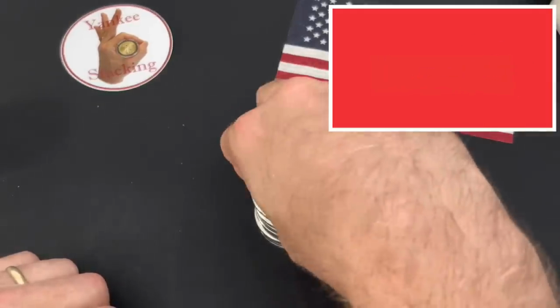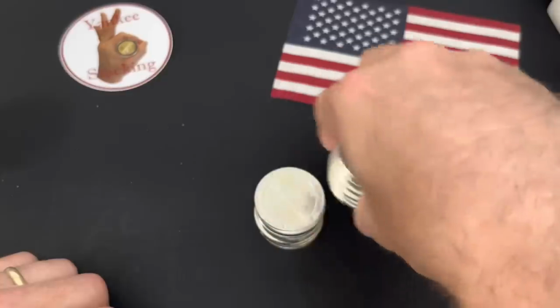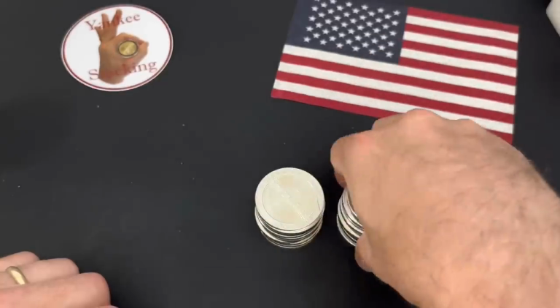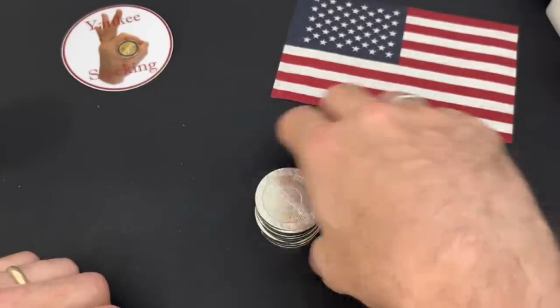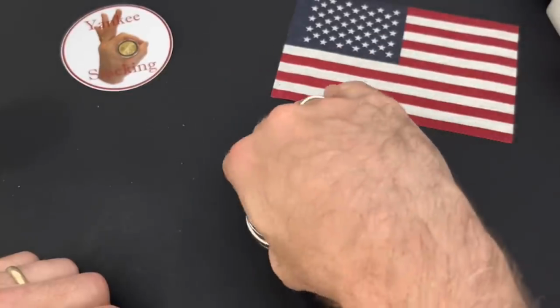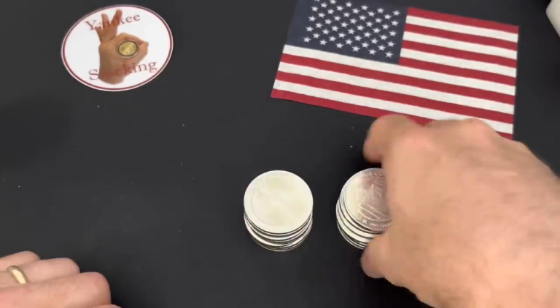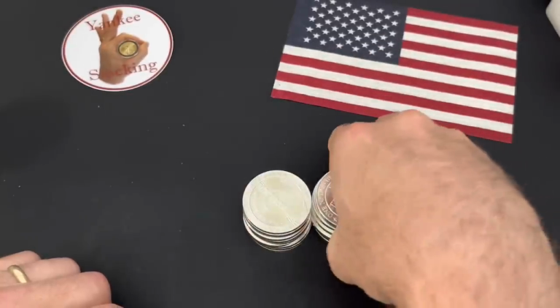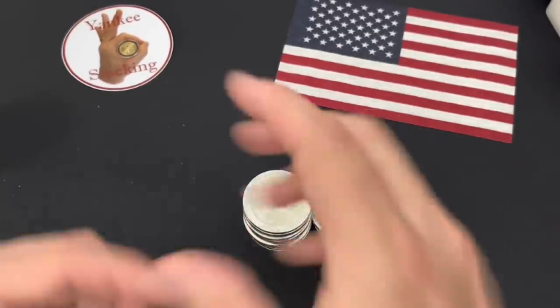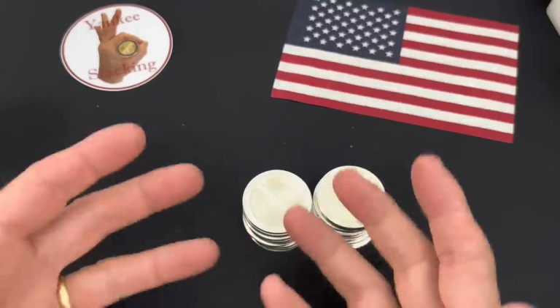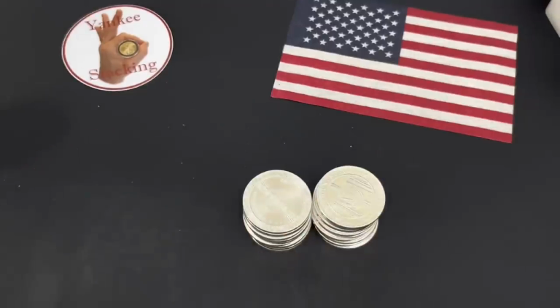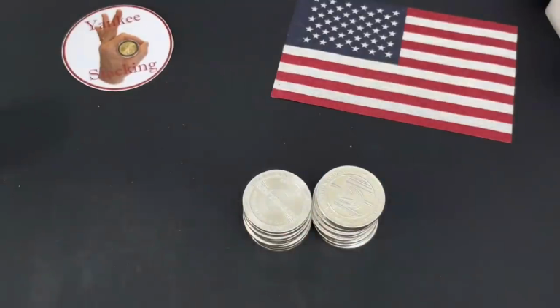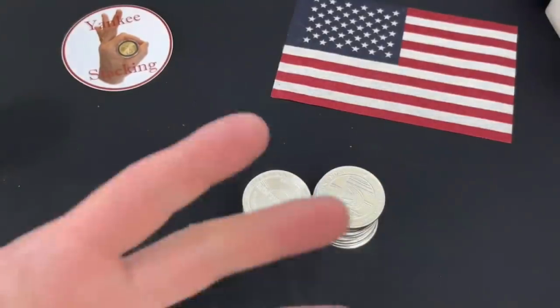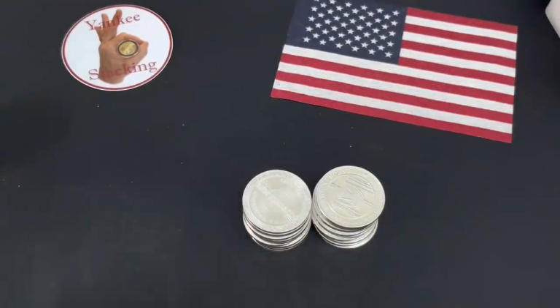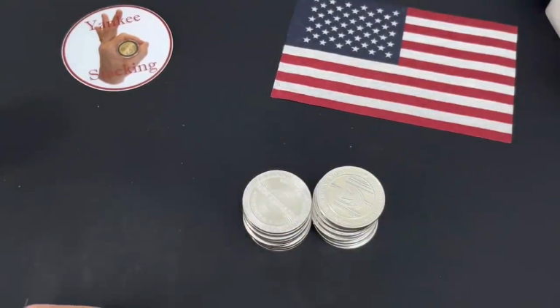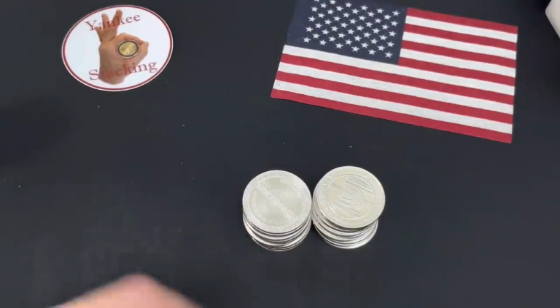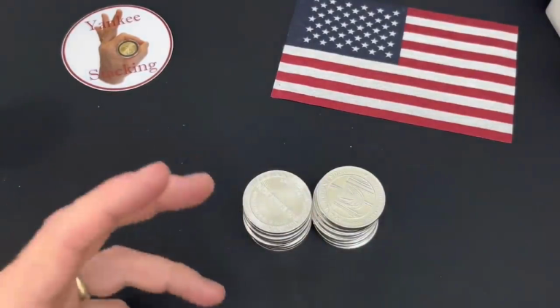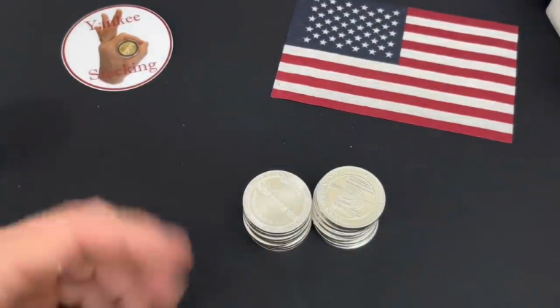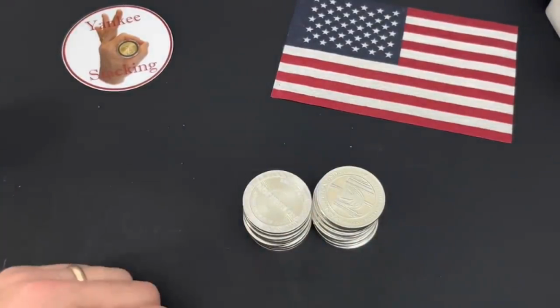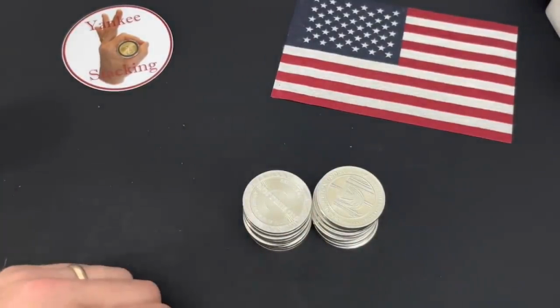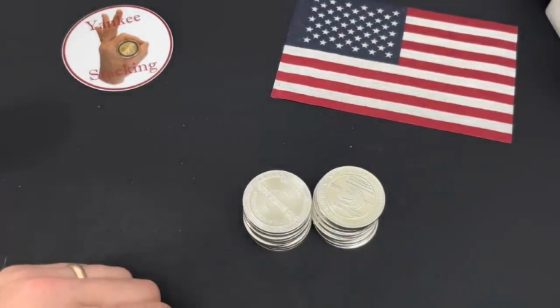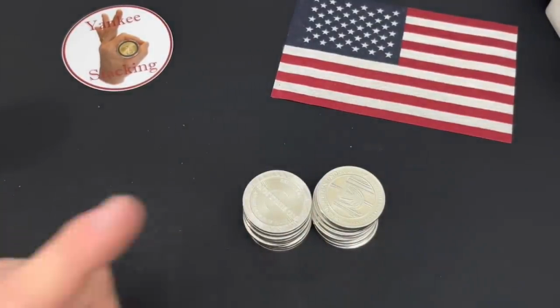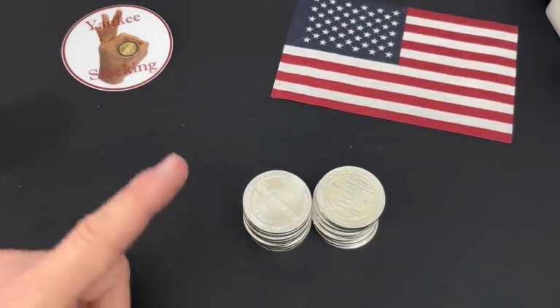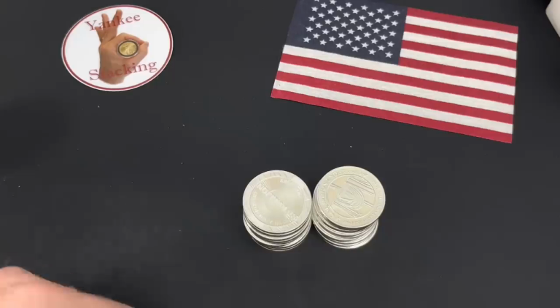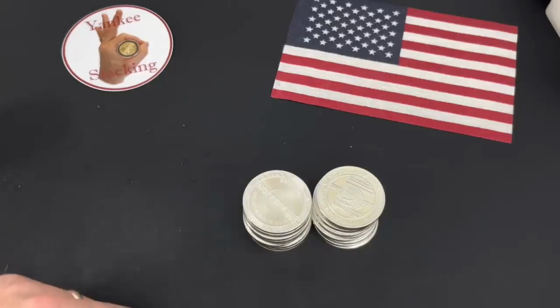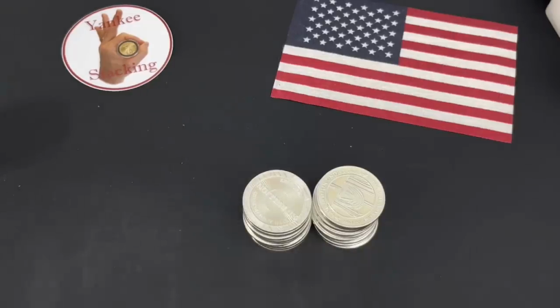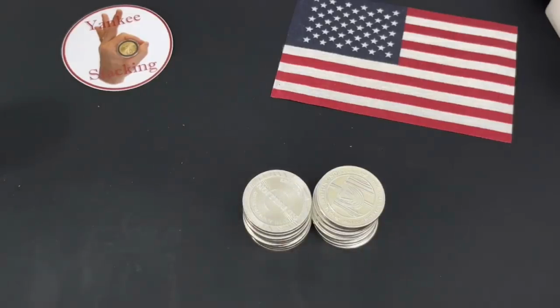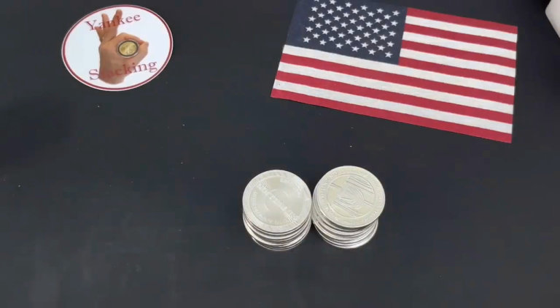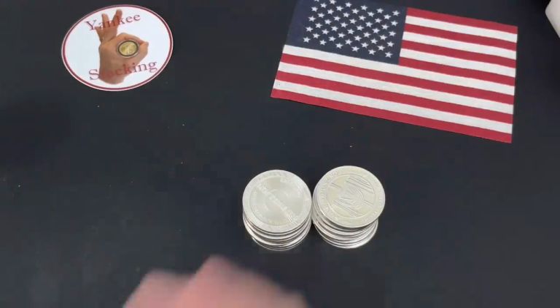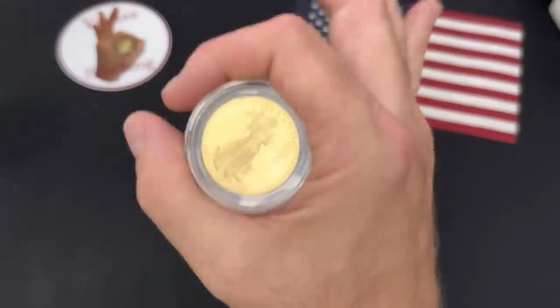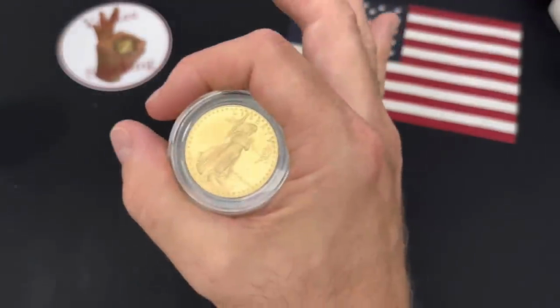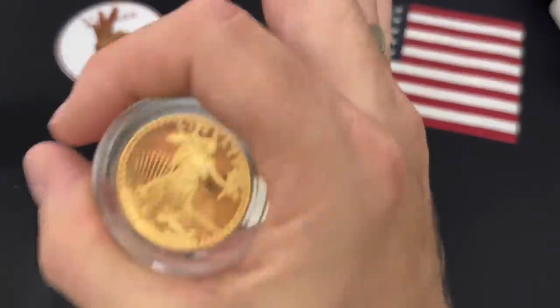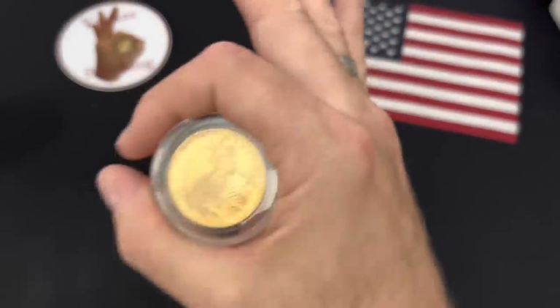Well, I hope you enjoyed this little cathartic video for Yankee. Are you buying silver rounds like me or some other silver item? Let me know in the comments below. And as always, I hope your day is A-OK.